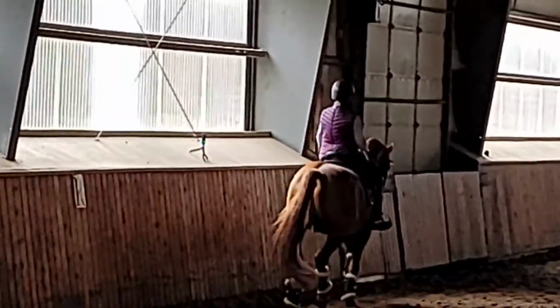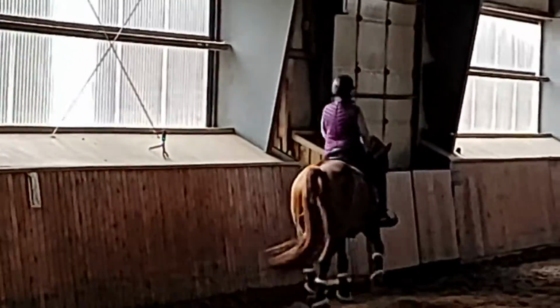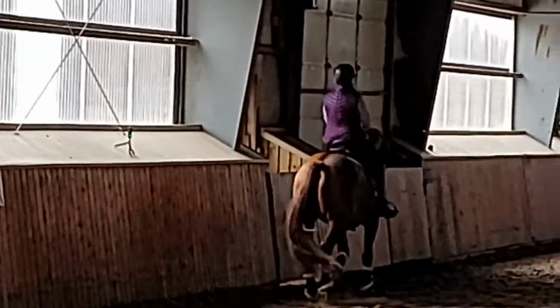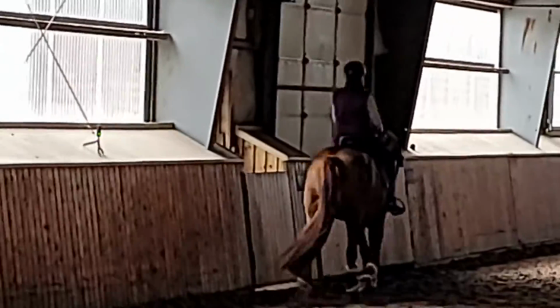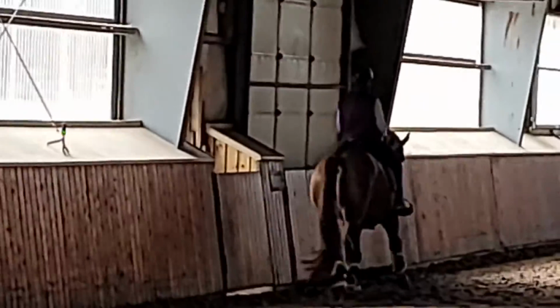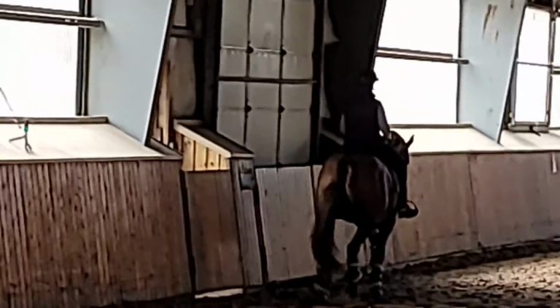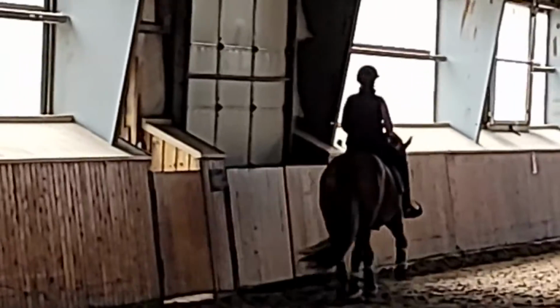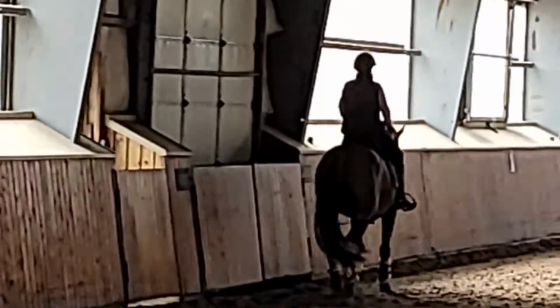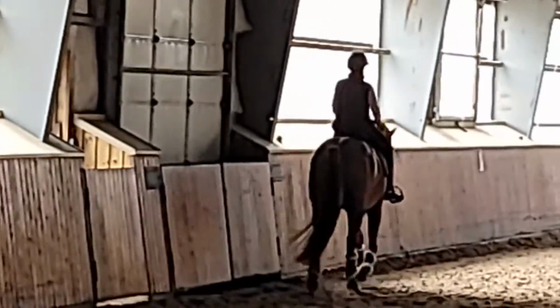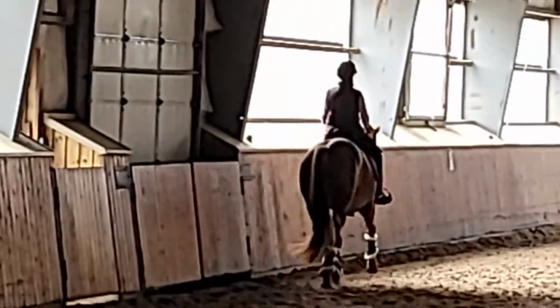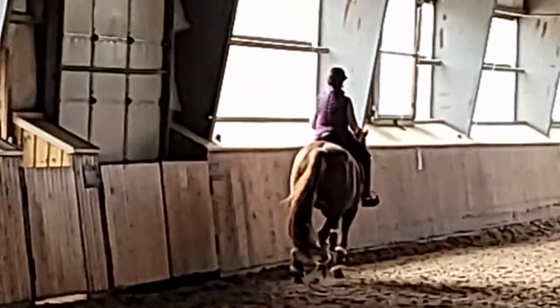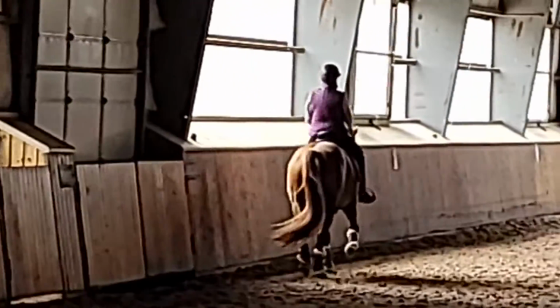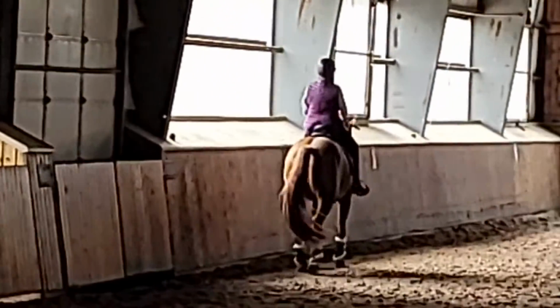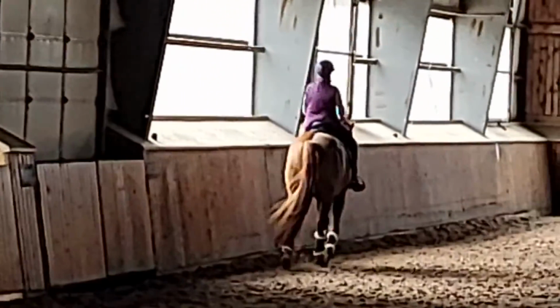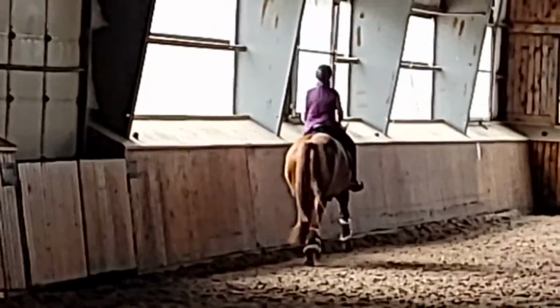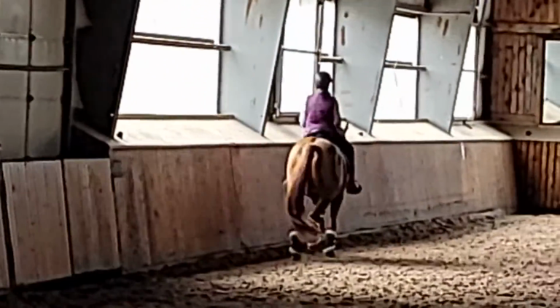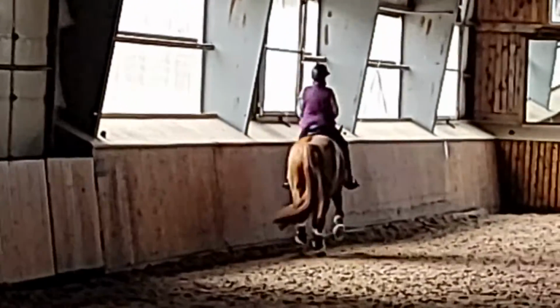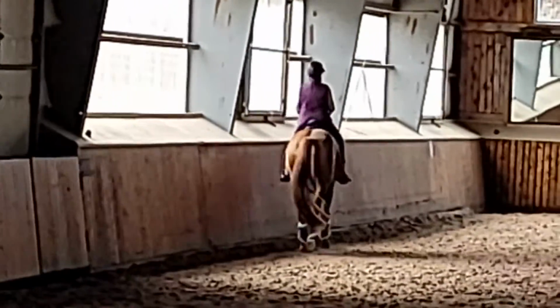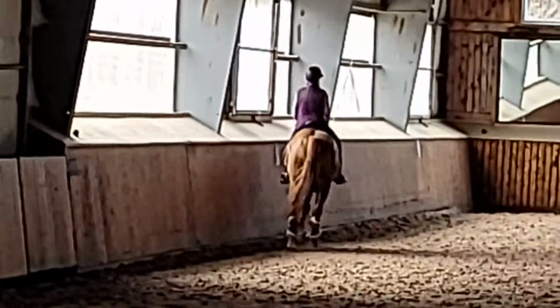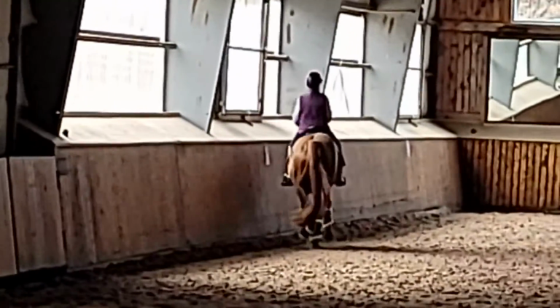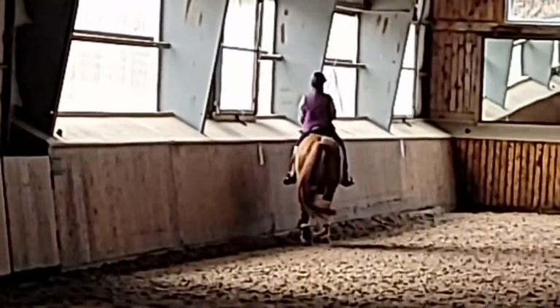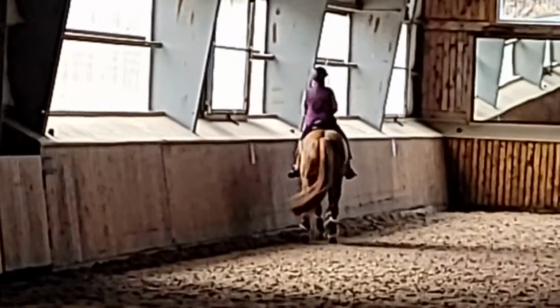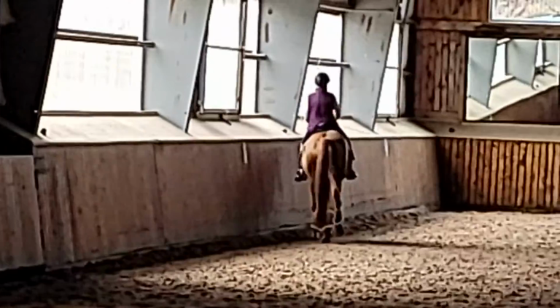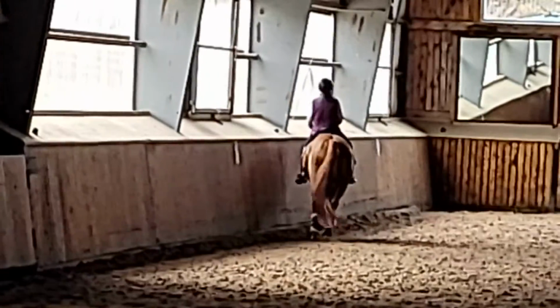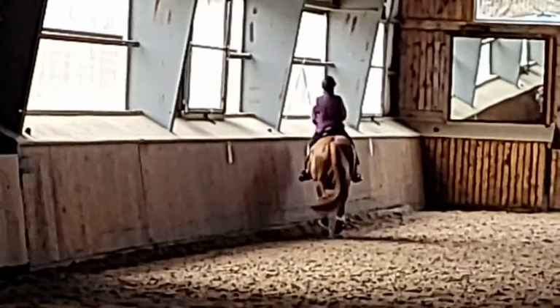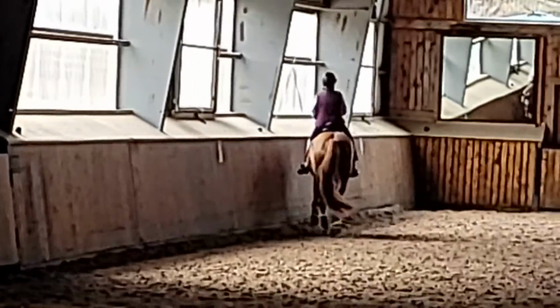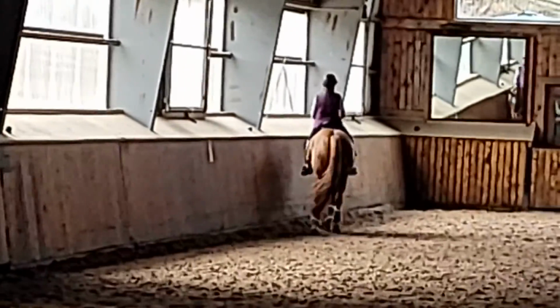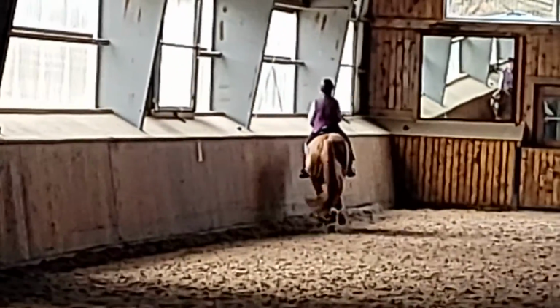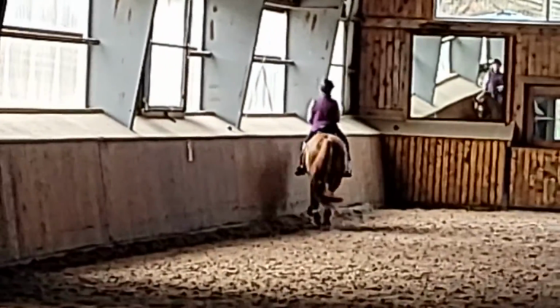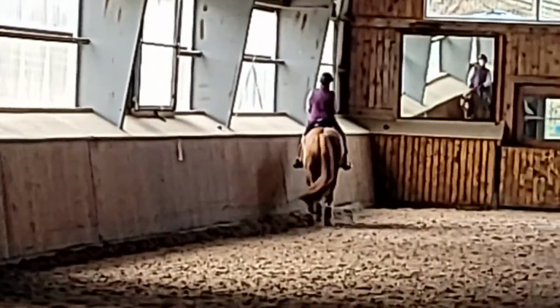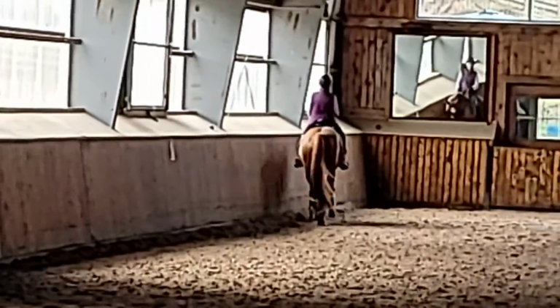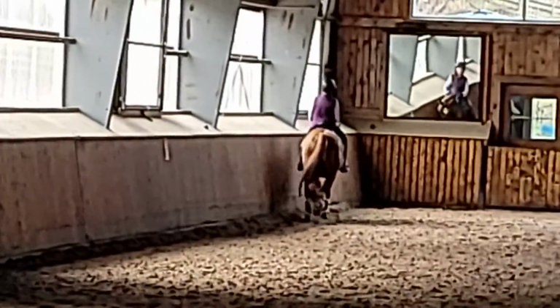Okay, good. All right, travel your right — so both your shoulders are heading straight to that mirror. I think it's a little easier for you this way.